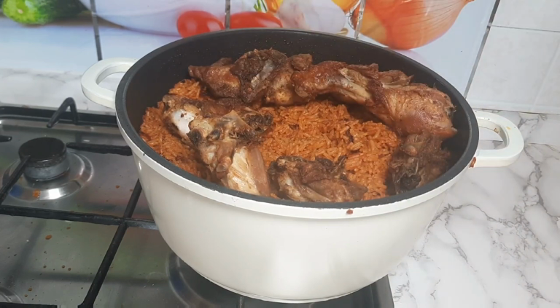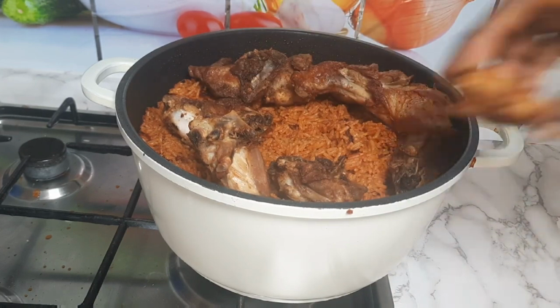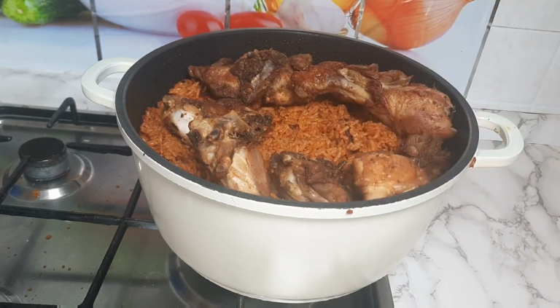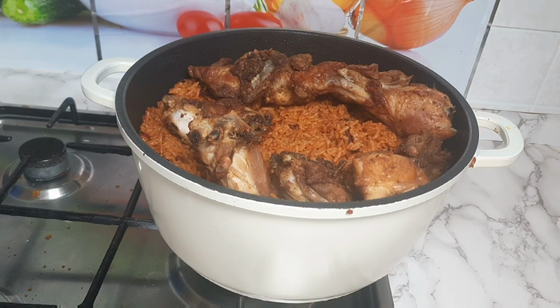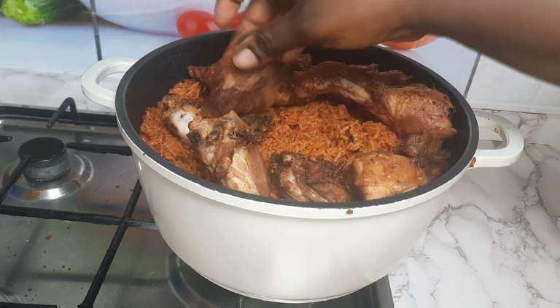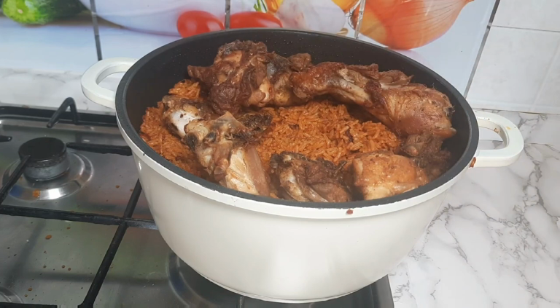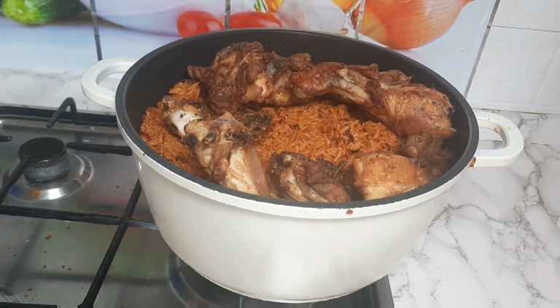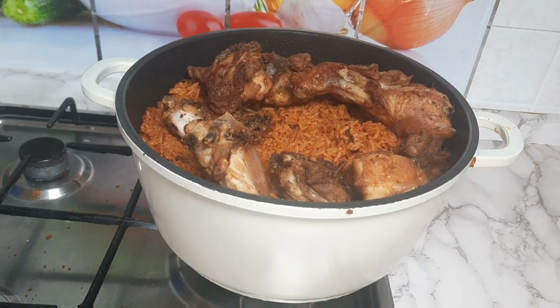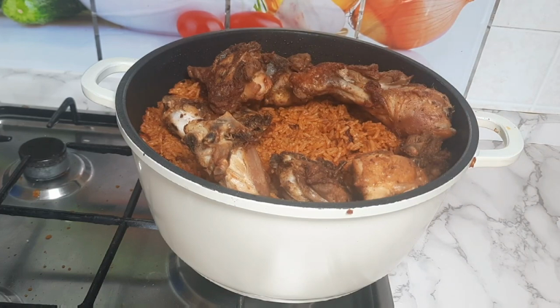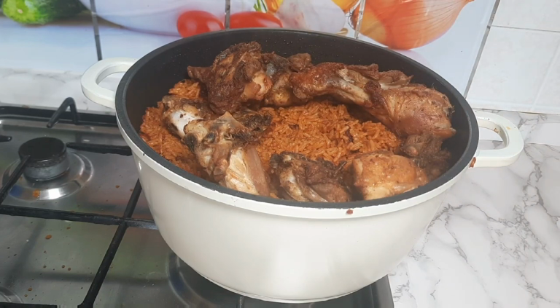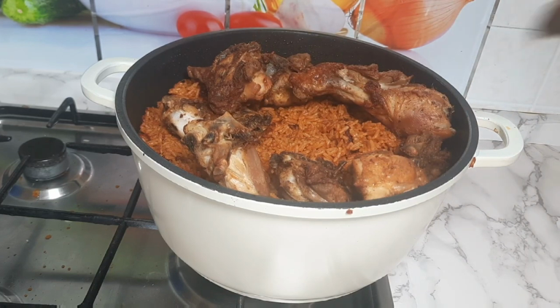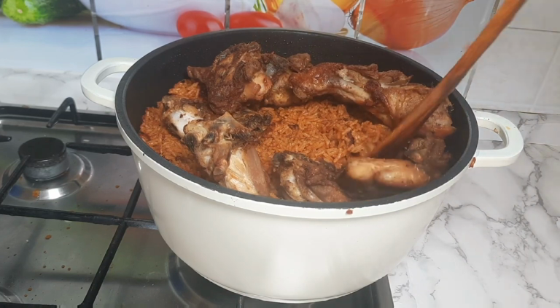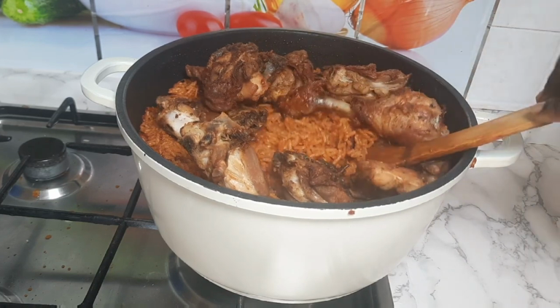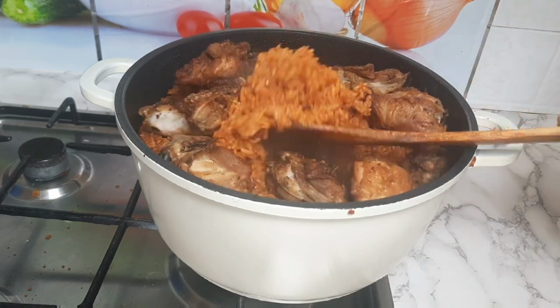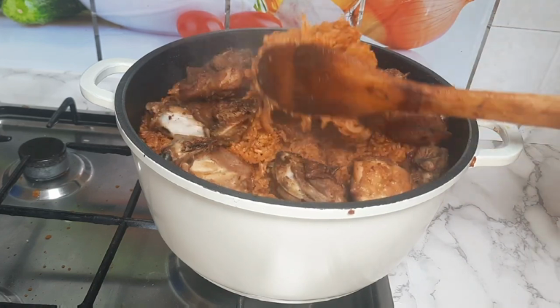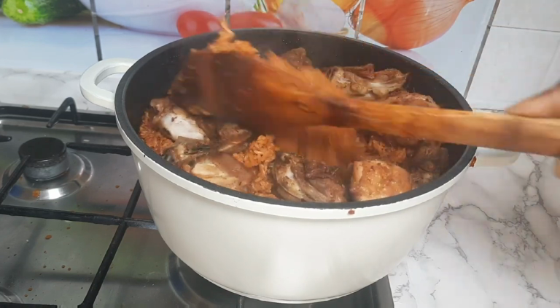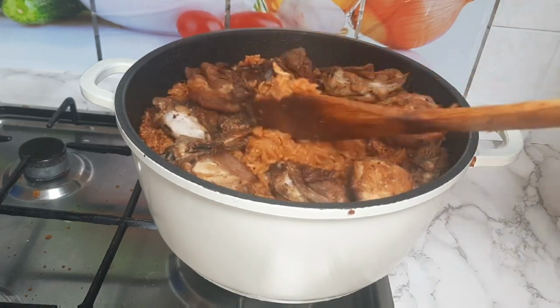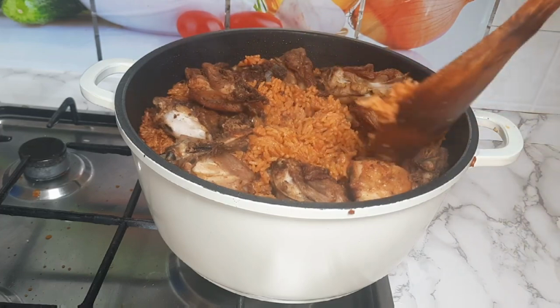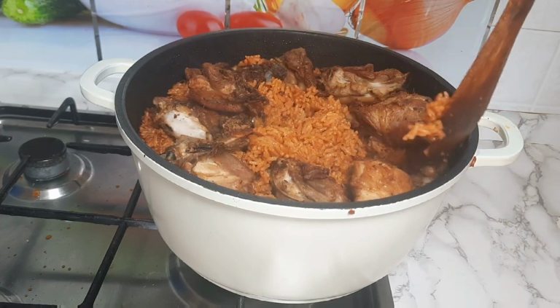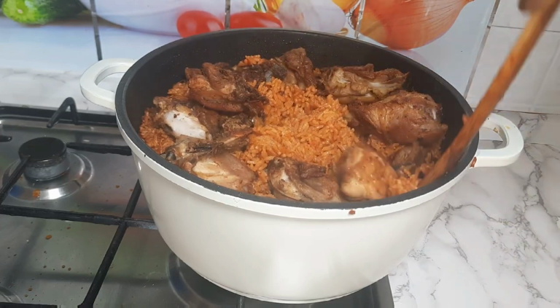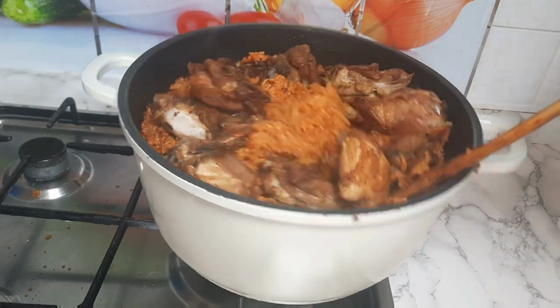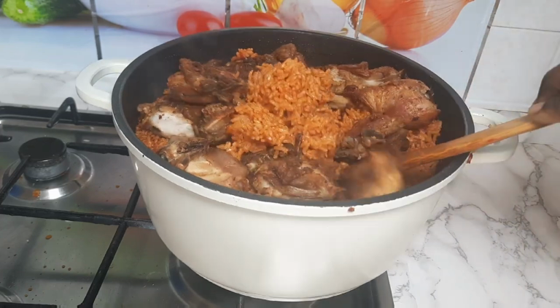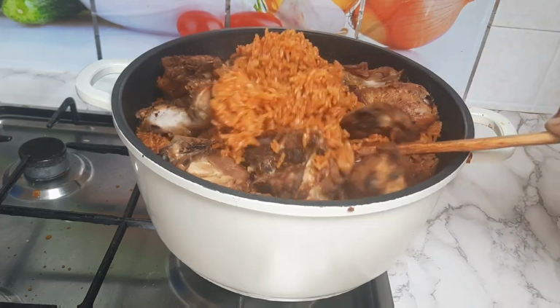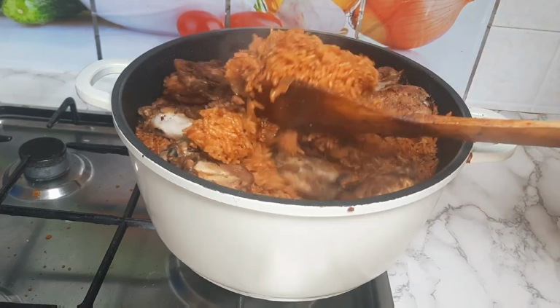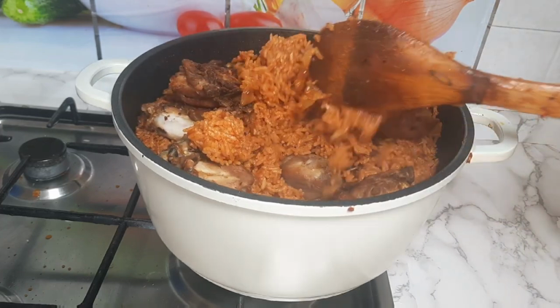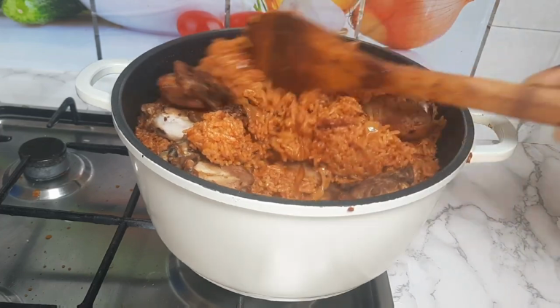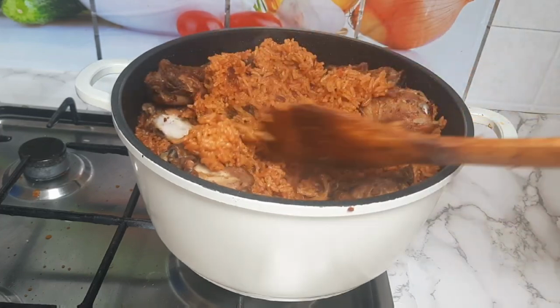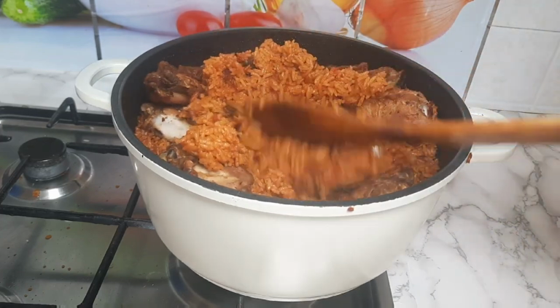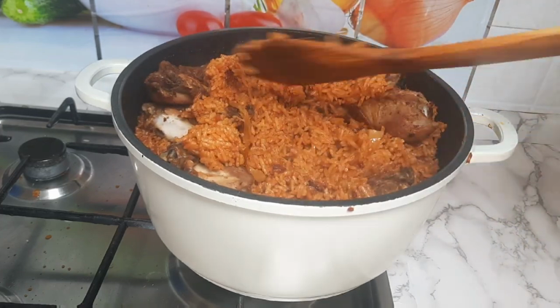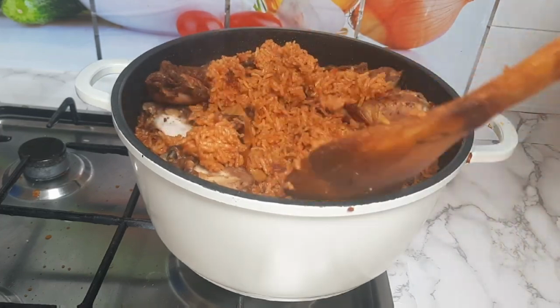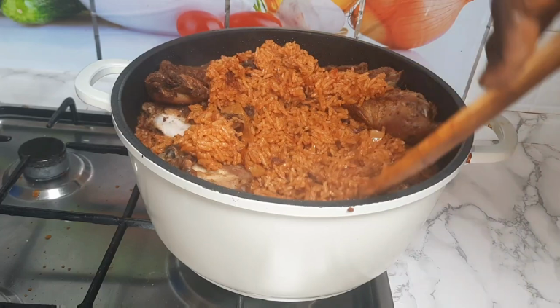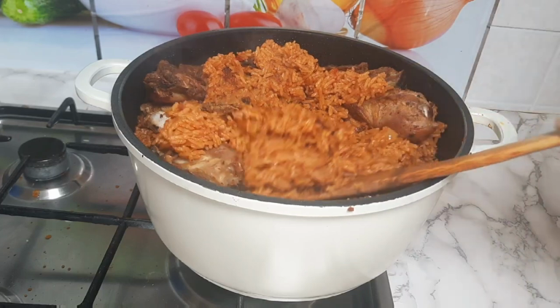You are going to make one of the popular foods in Ghana — Jollof. And I am using chicken to prepare this food, so it is chicken Jollof. Let's get started.